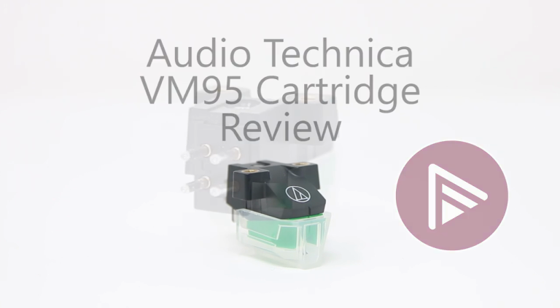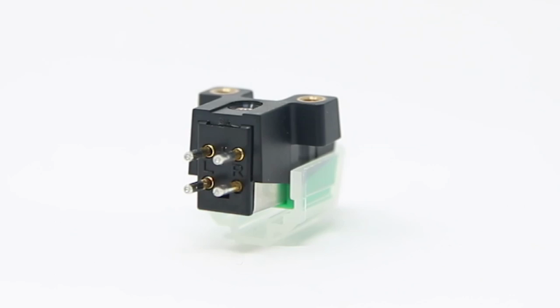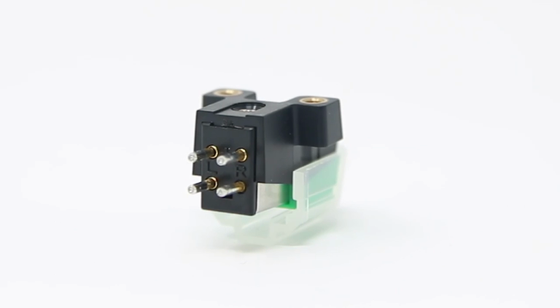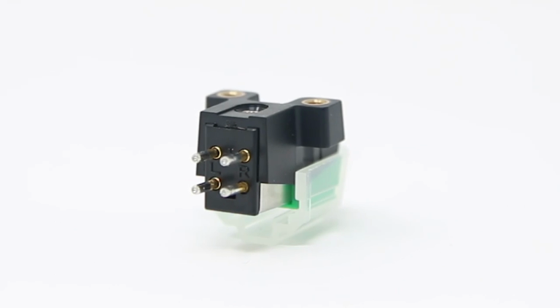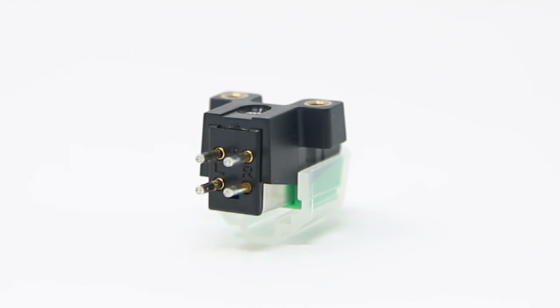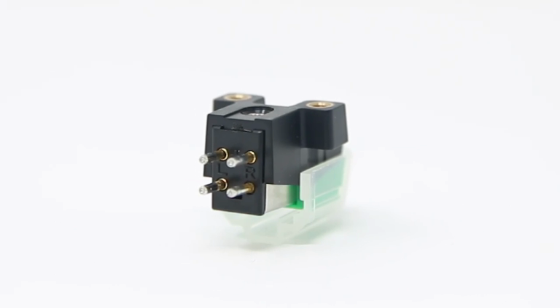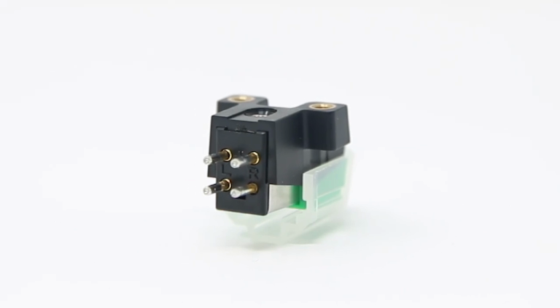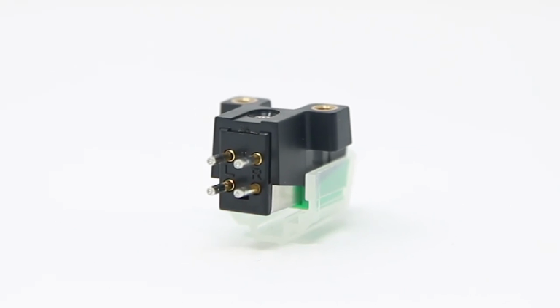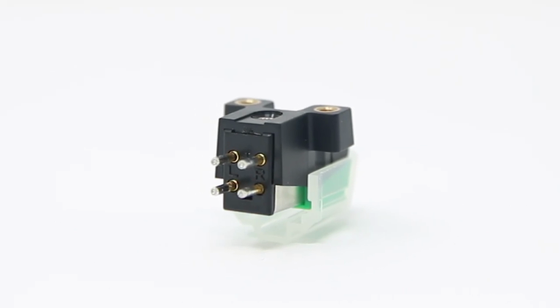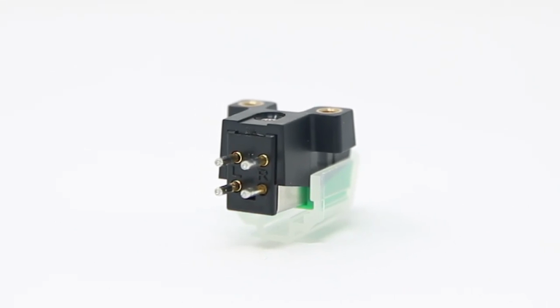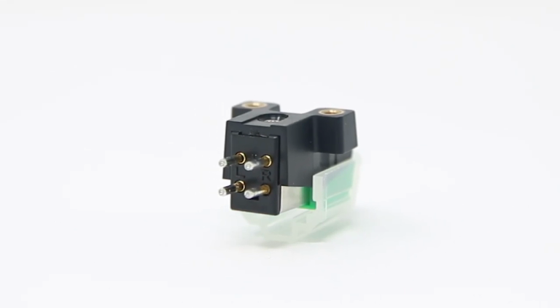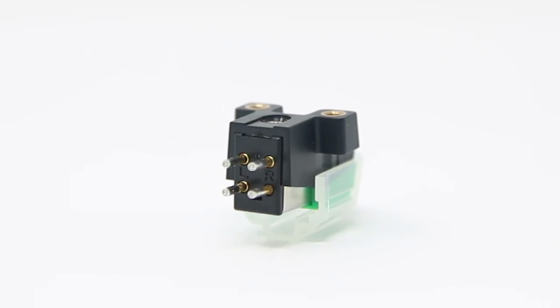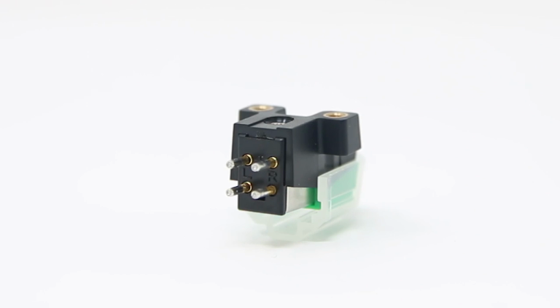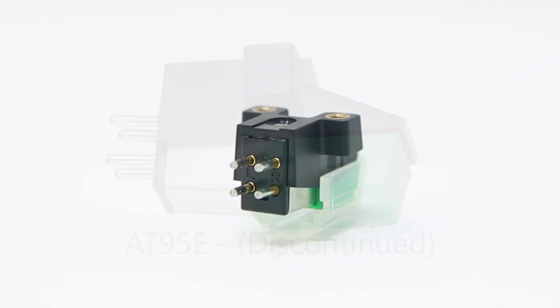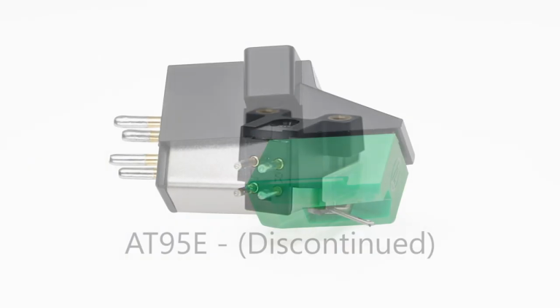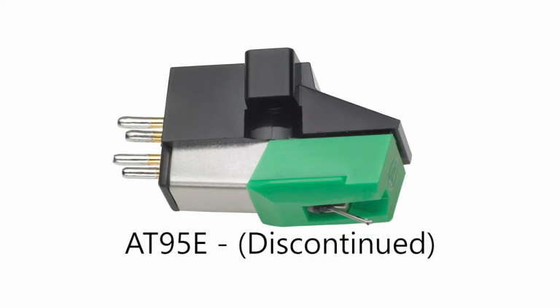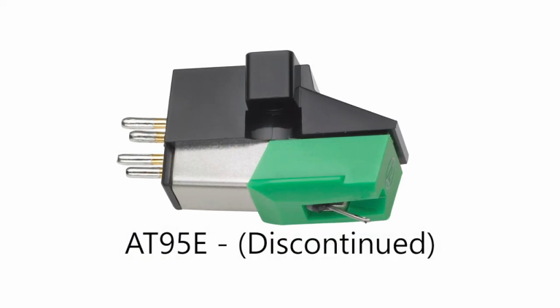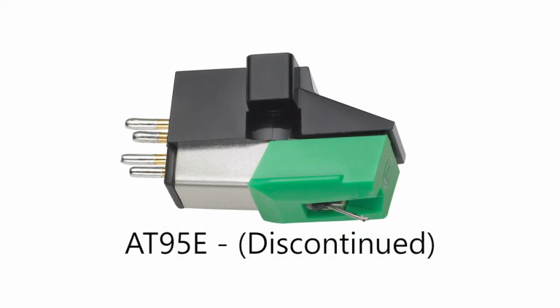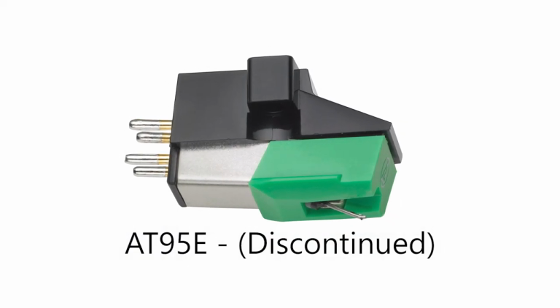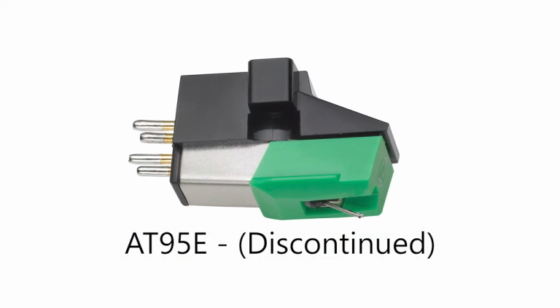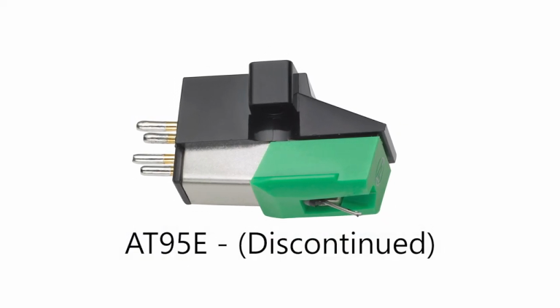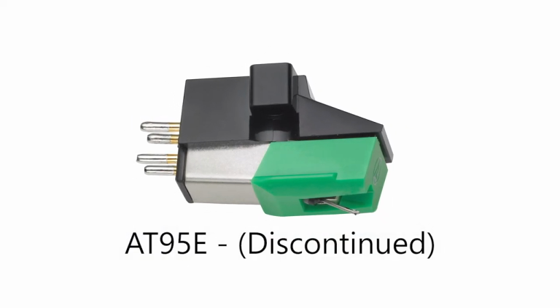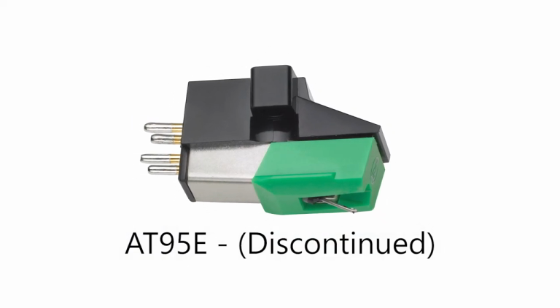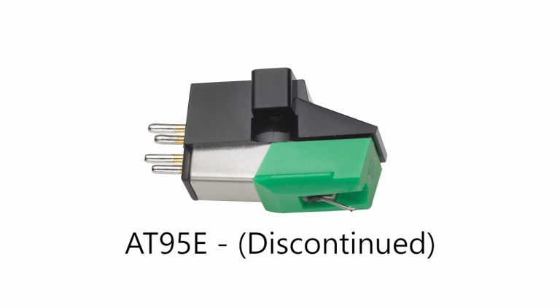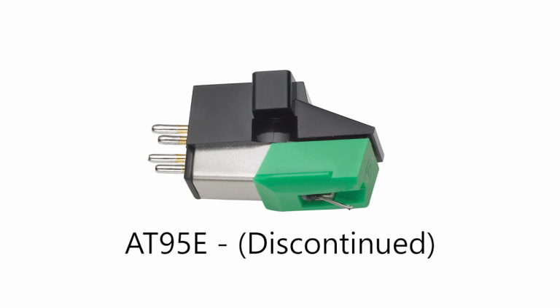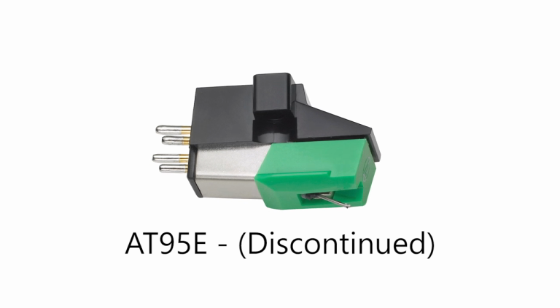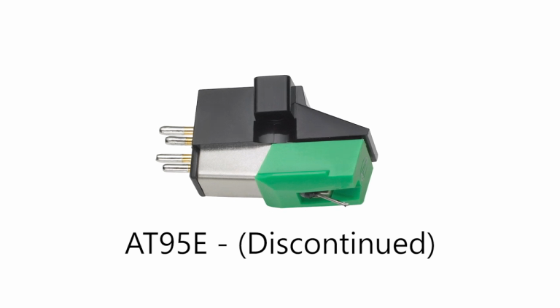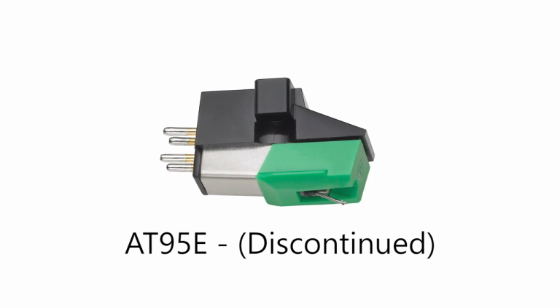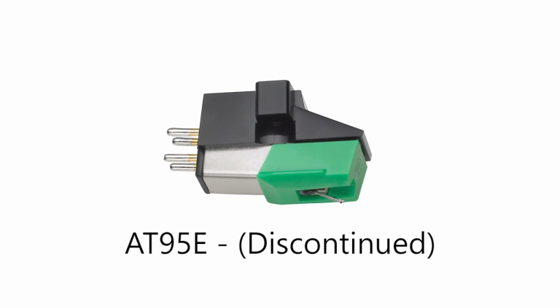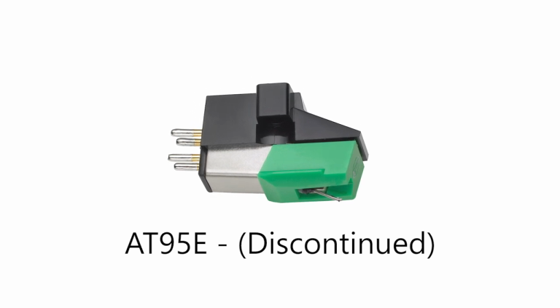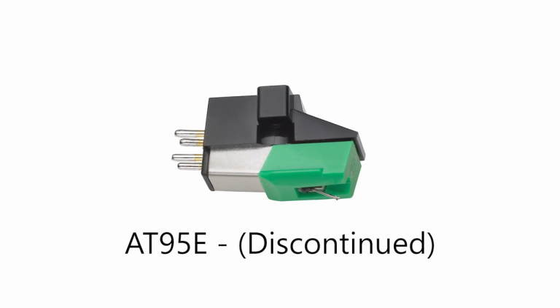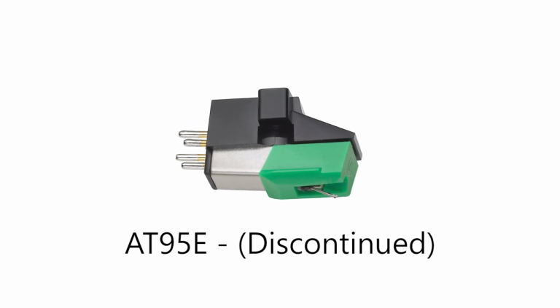The Audio-Technica VM95 is a moving magnet cartridge body that supports a range of different styli. It is a replacement for the AT95, a cartridge that was in production for nearly 40 years and shifted several million examples.